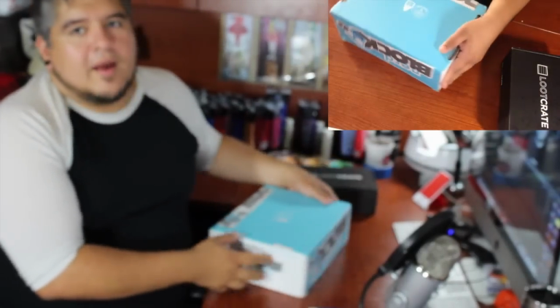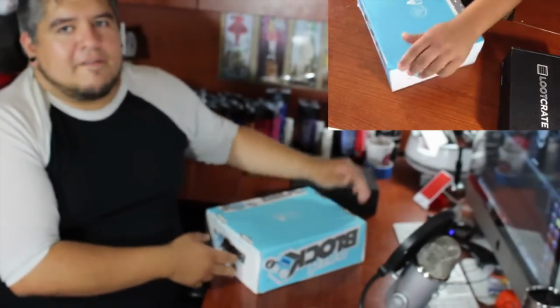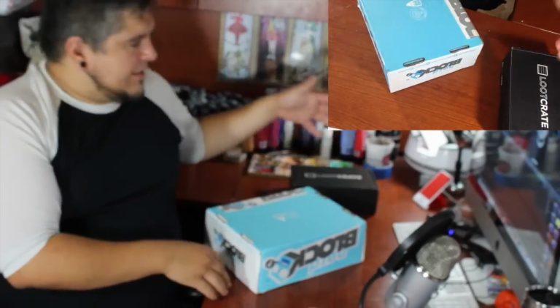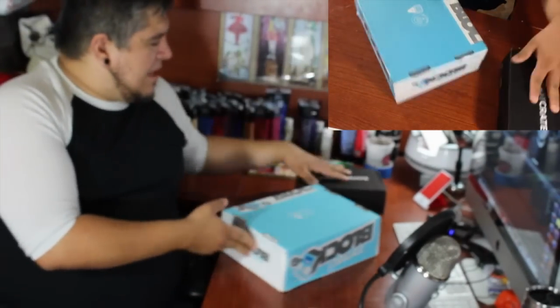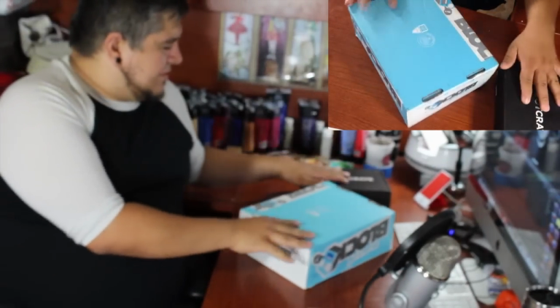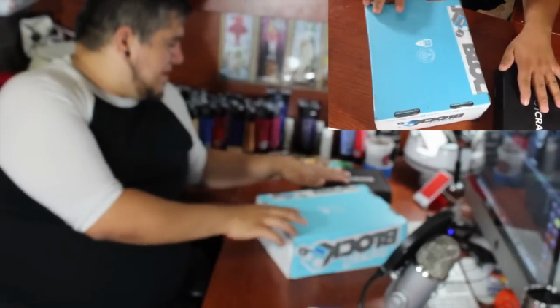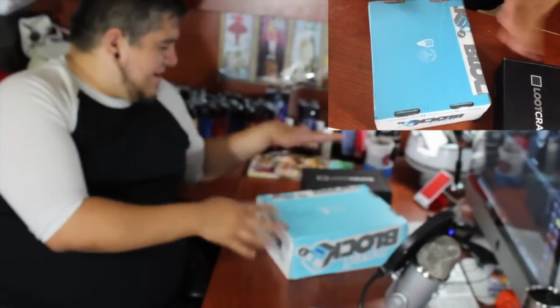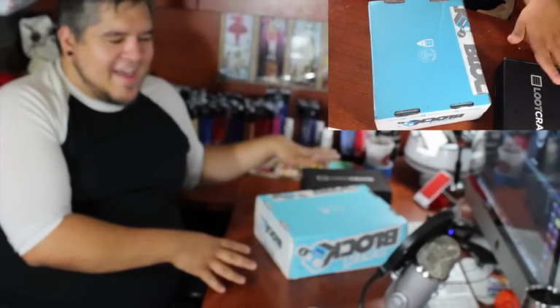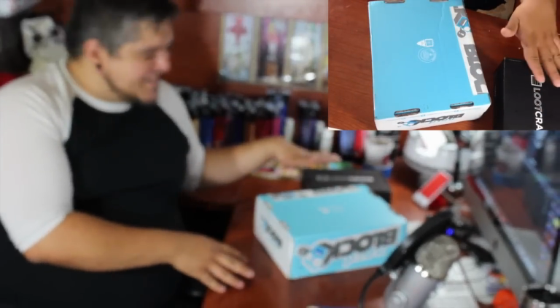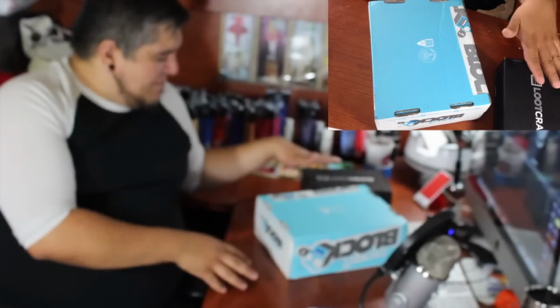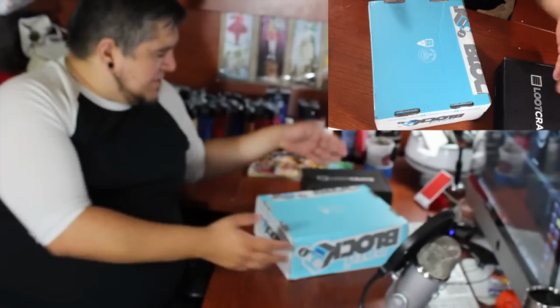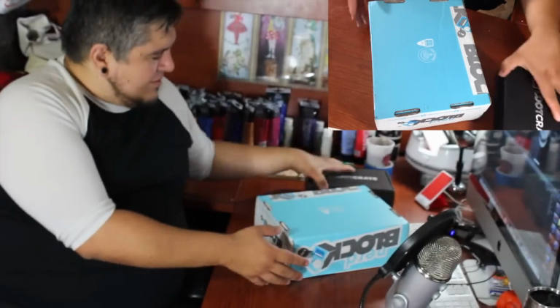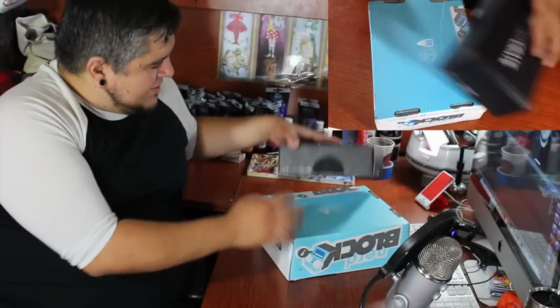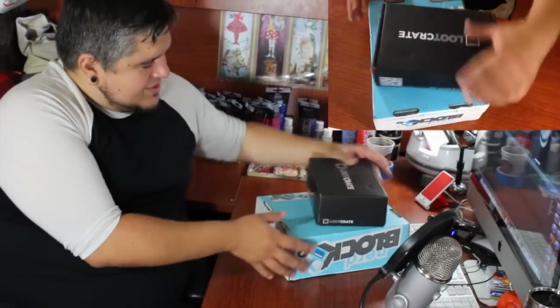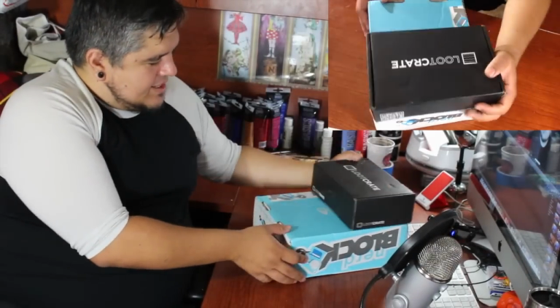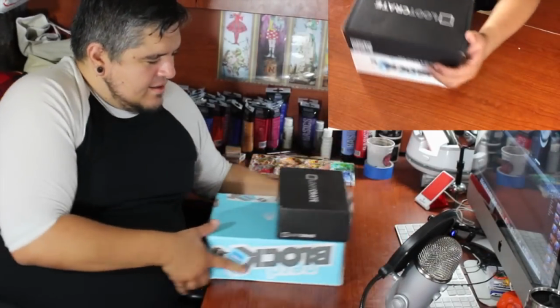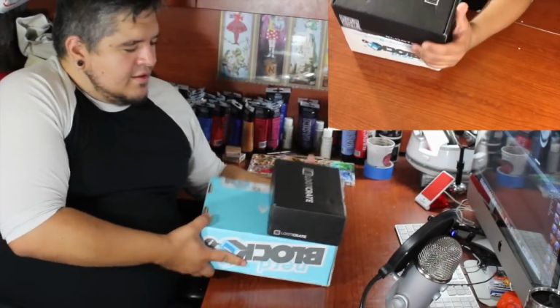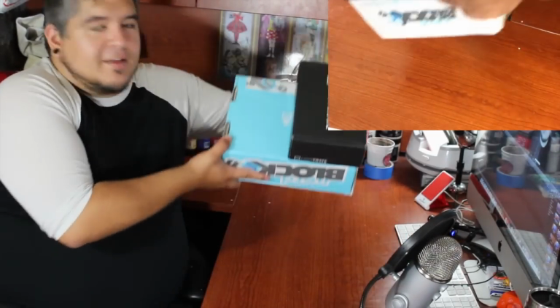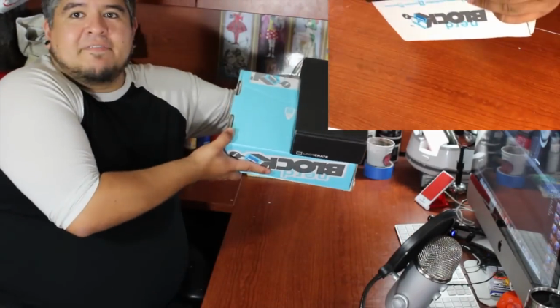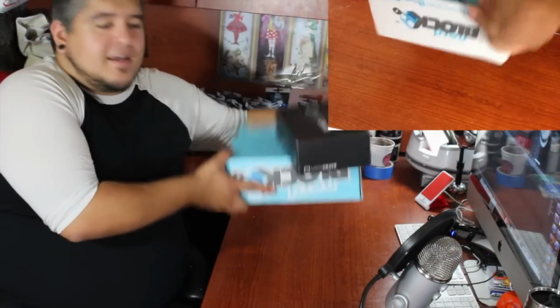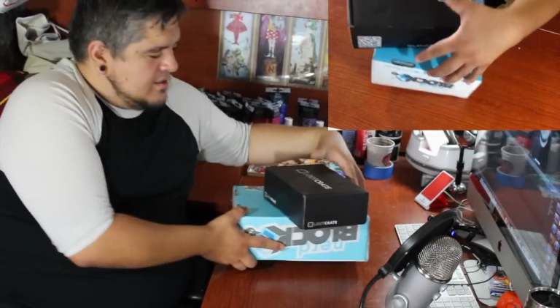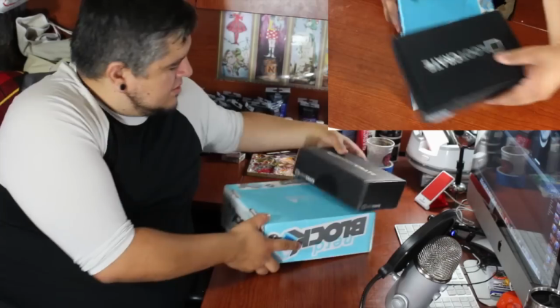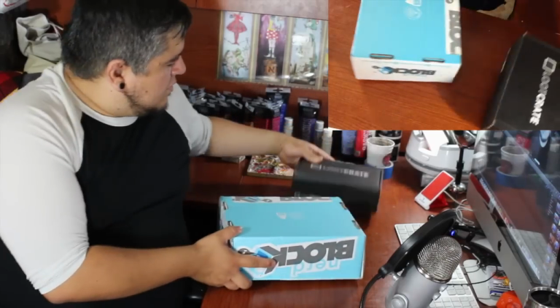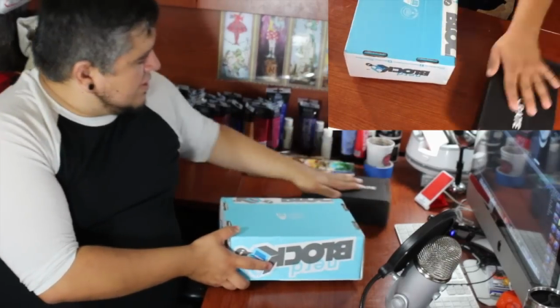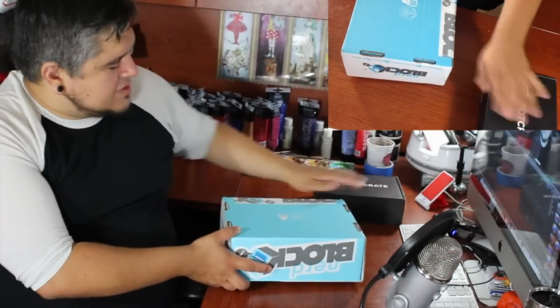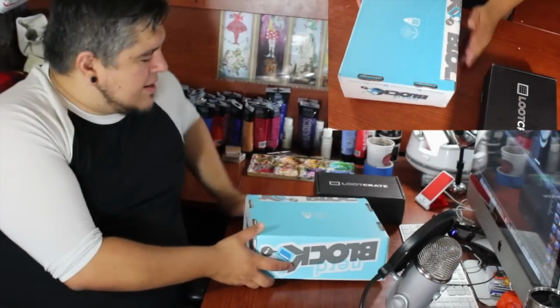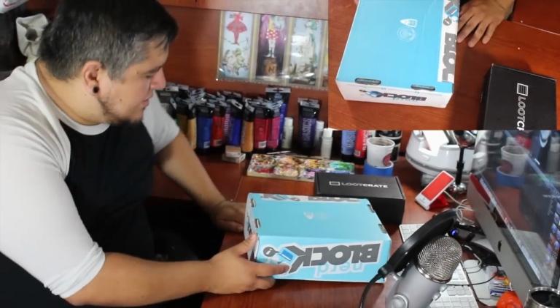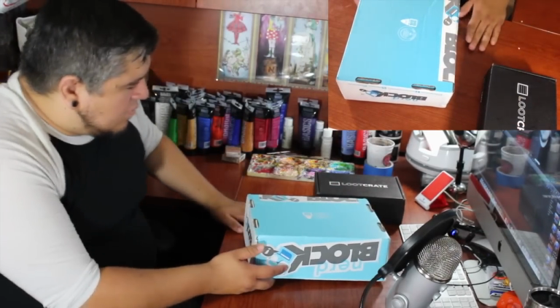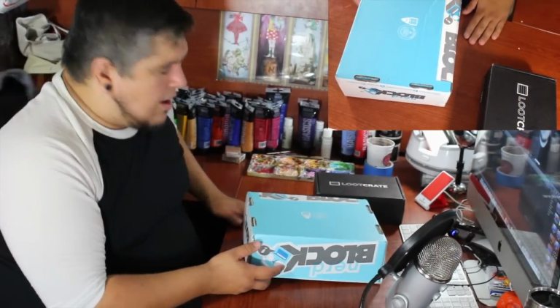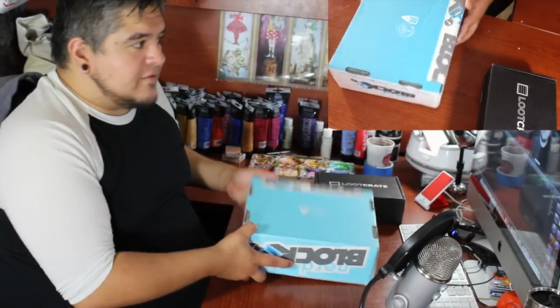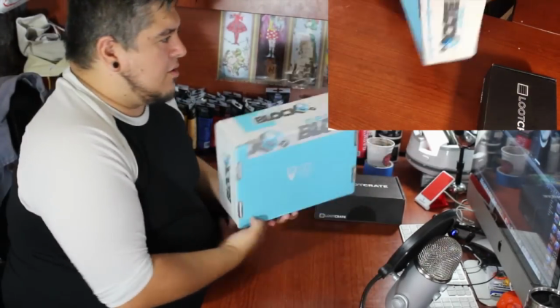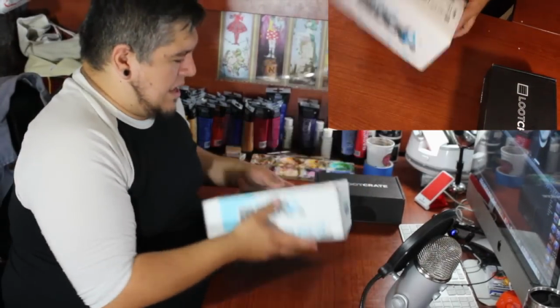Already I feel like NerdBlock is a little bit at an advantage, because it's bigger. I mean, look at the size of this thing. Loot Crate's like half the size. We'll put Loot Crate off to the side for right now and let's get working on this NerdBlock.